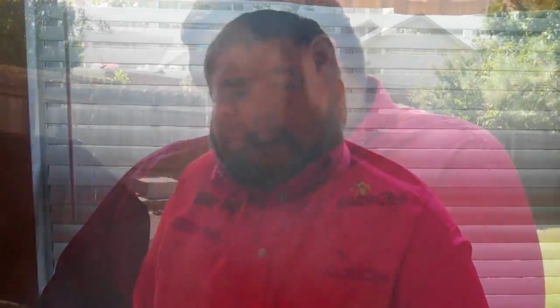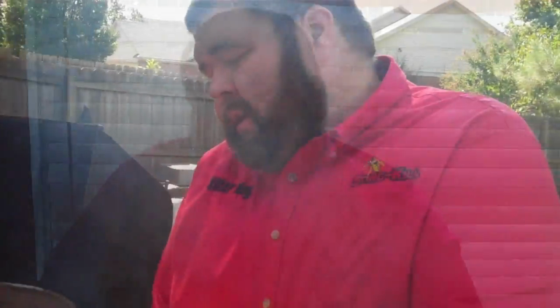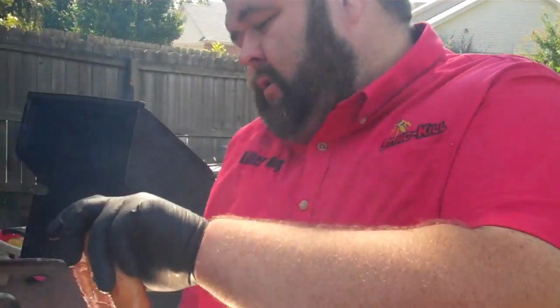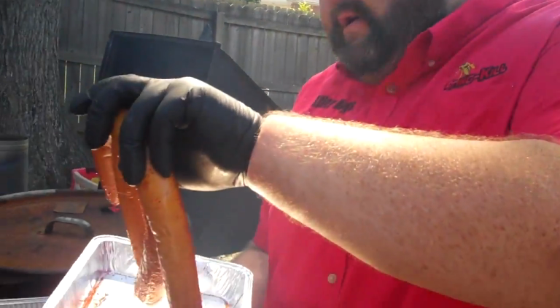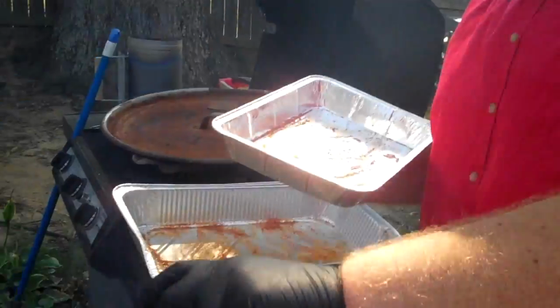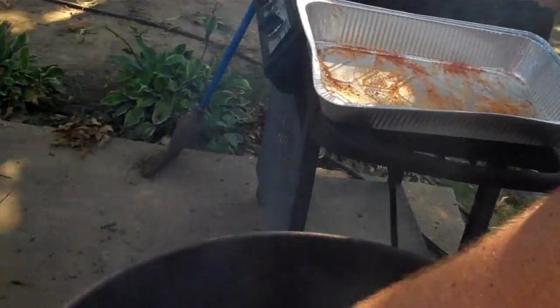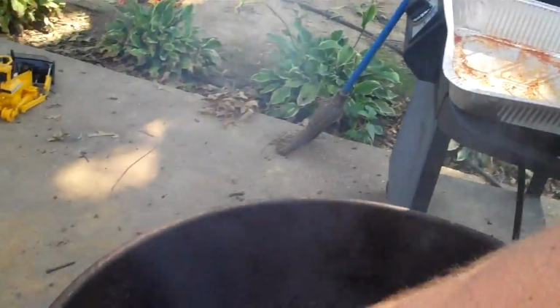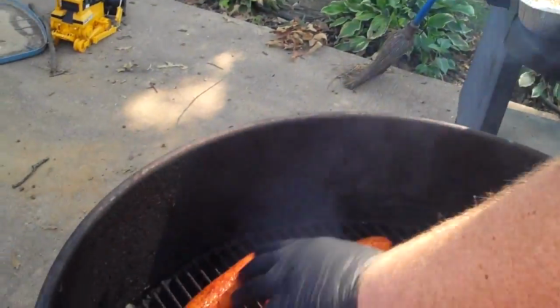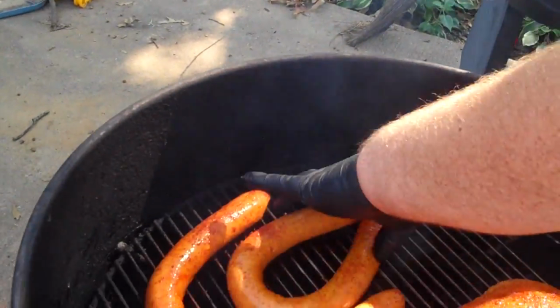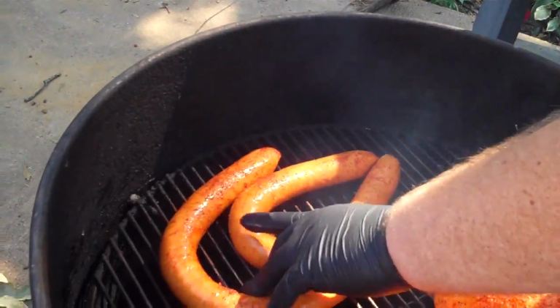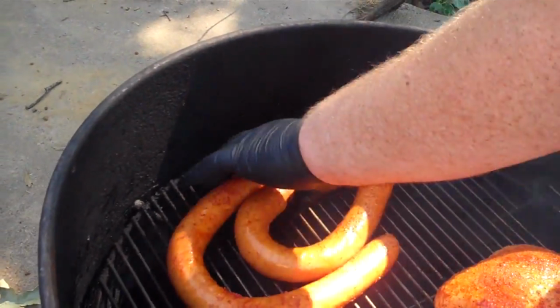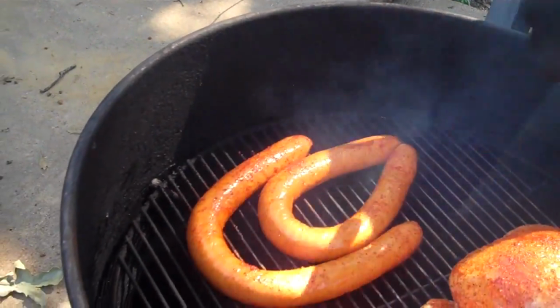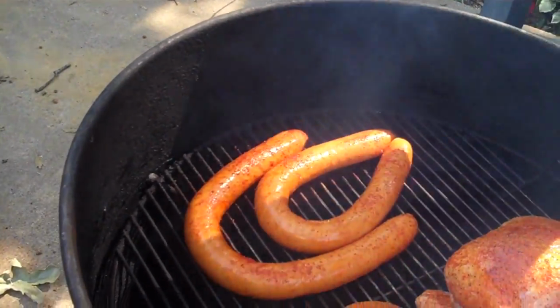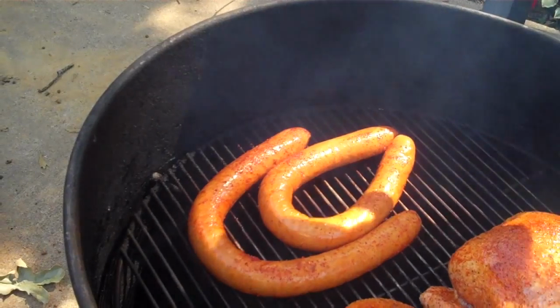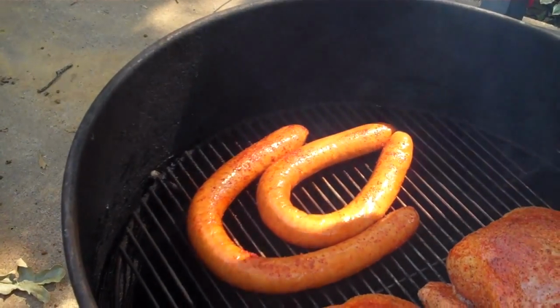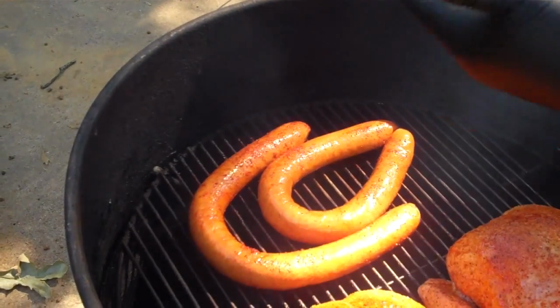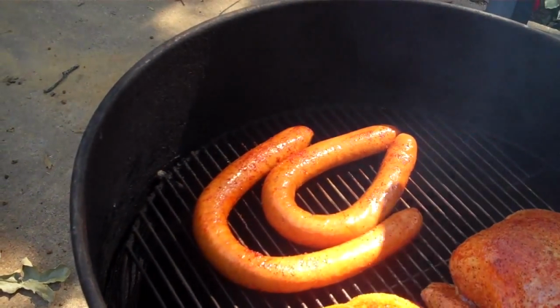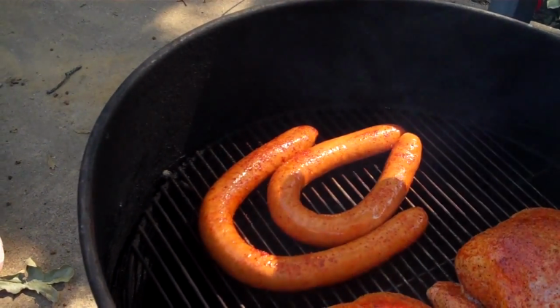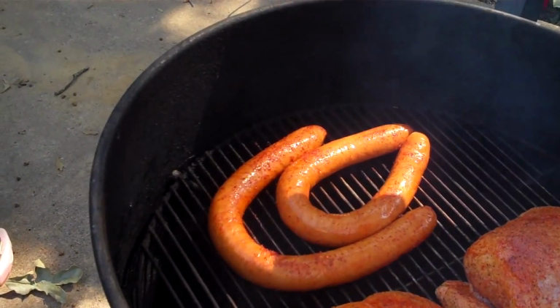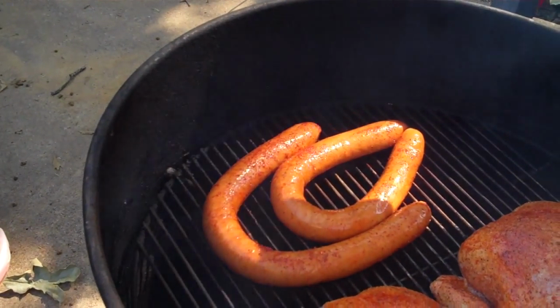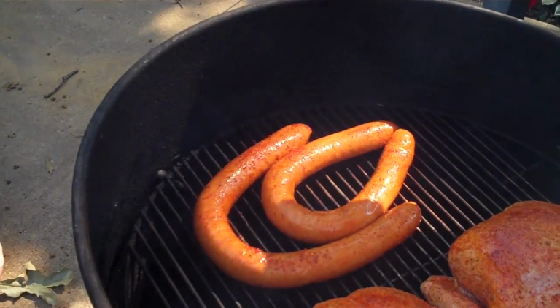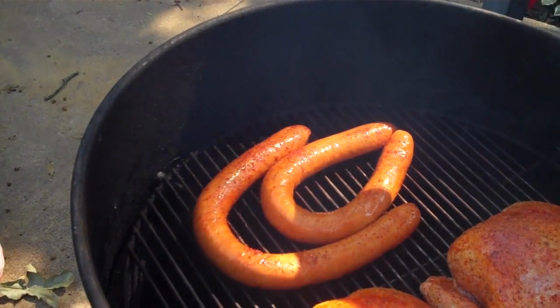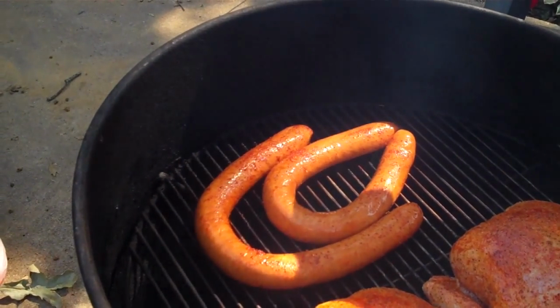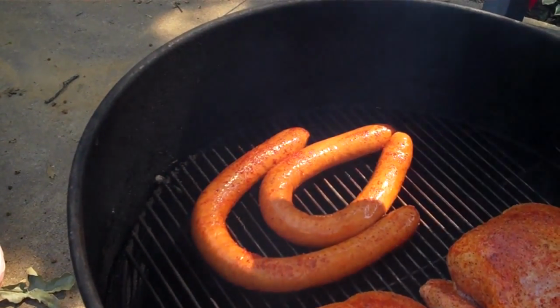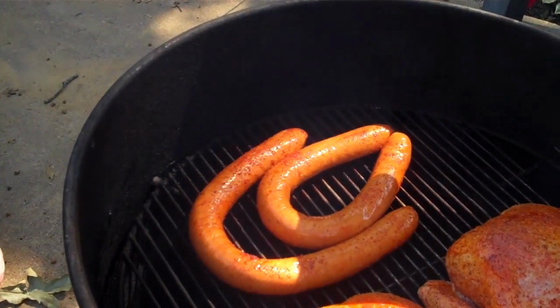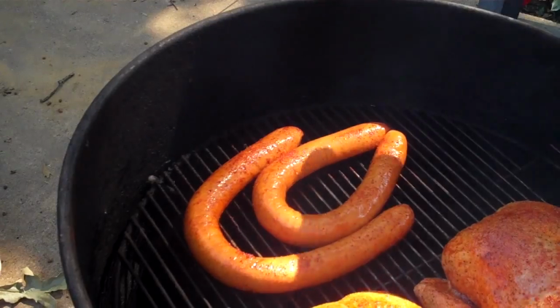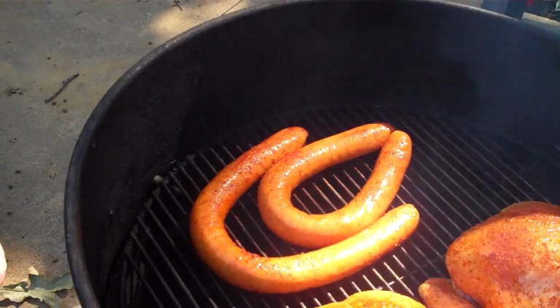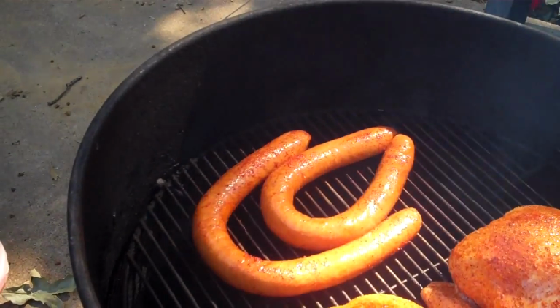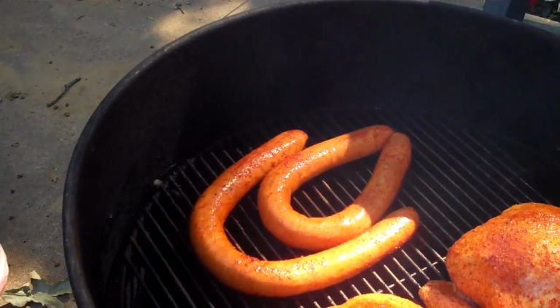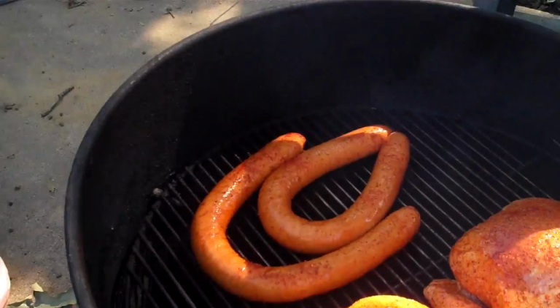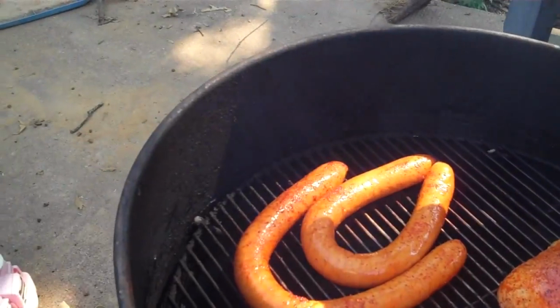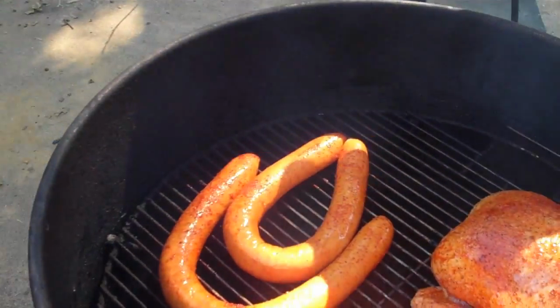Throw them on your grill. I've got my smoked sausage on — got a little extra room here, so I'll just kind of put it on the grate, nothing fancy. It's on the hottest side. It'll be done in about an hour. I don't have much to worry about with it; I'll flip it halfway through, but I'll show you how to put together that sausage and cheese platter.